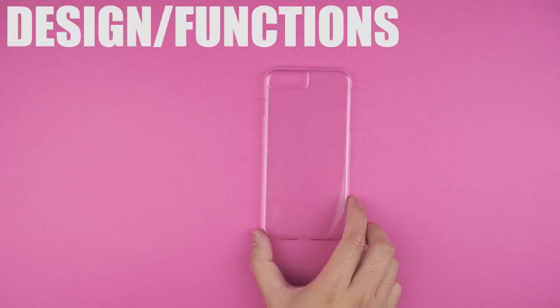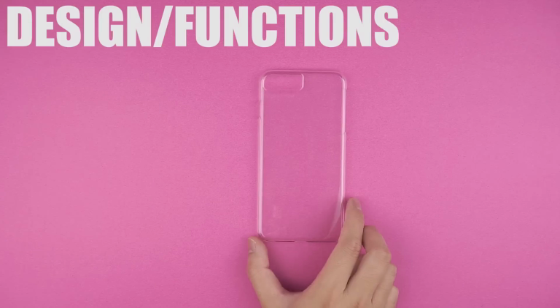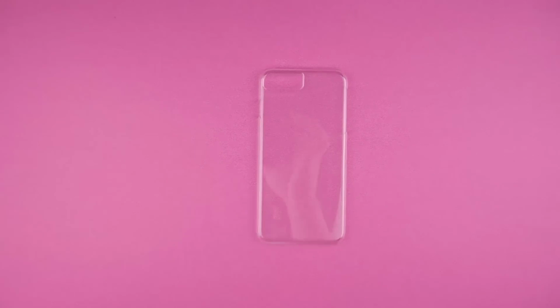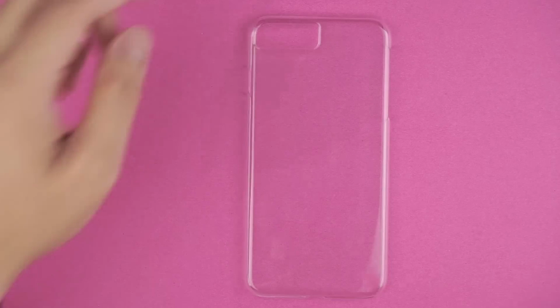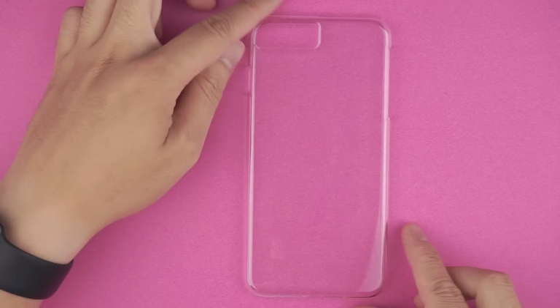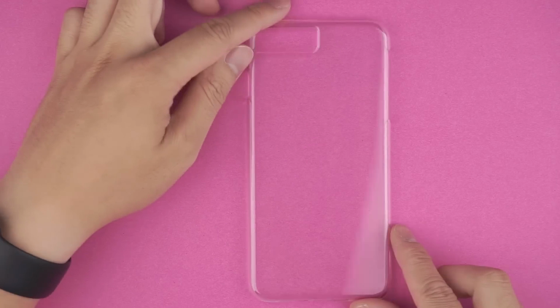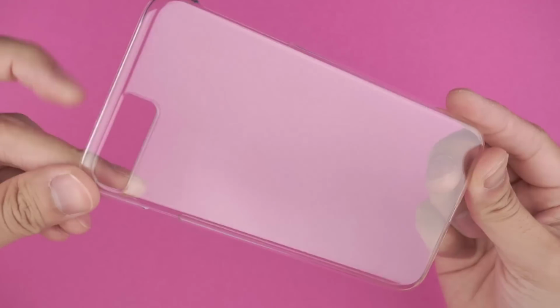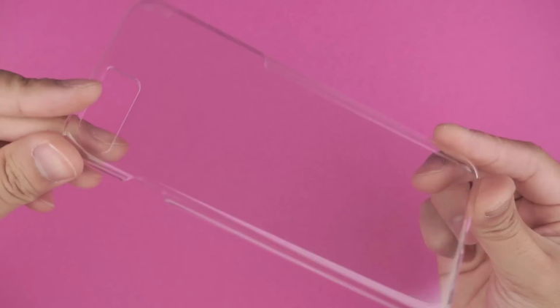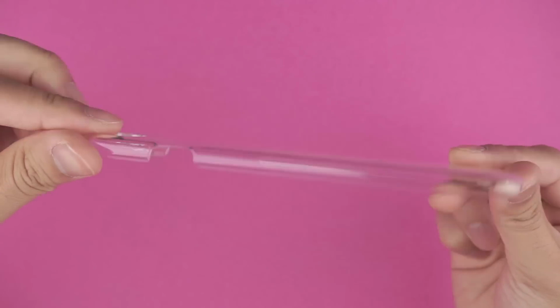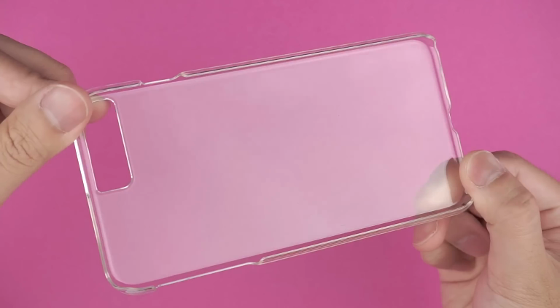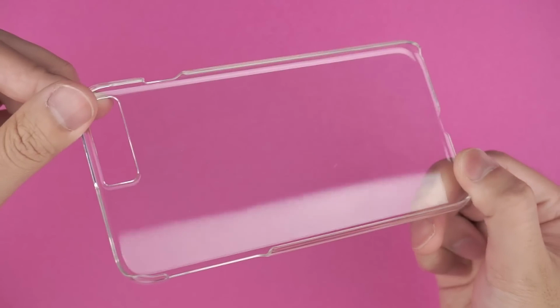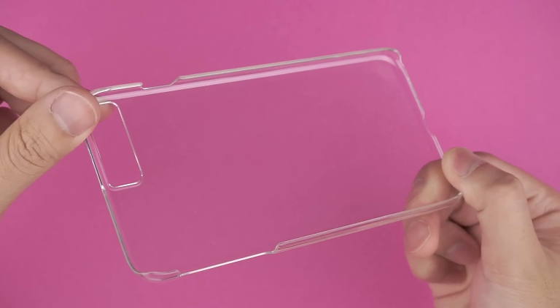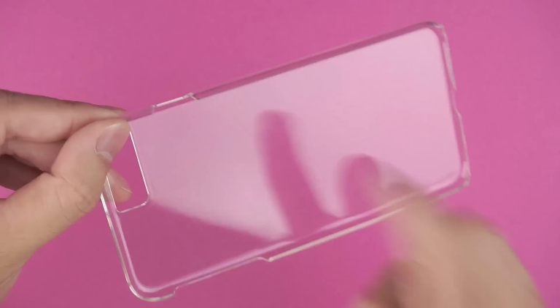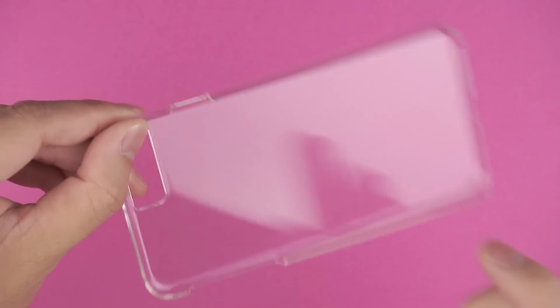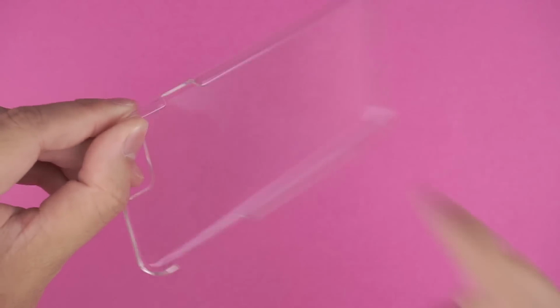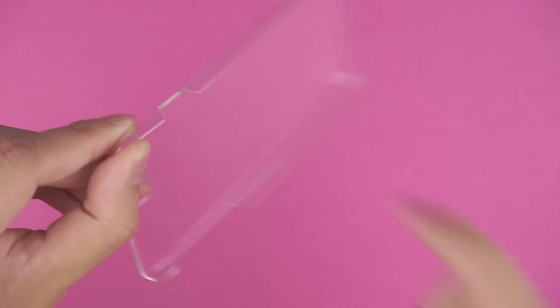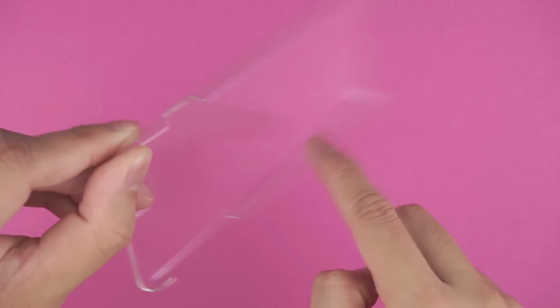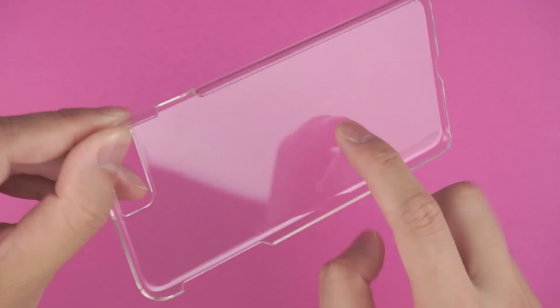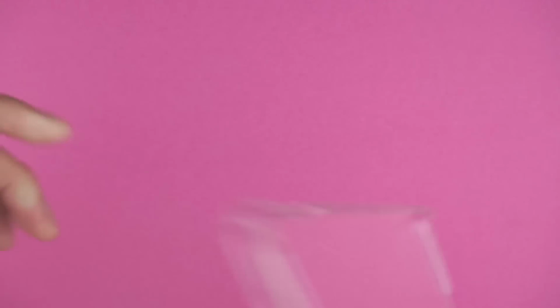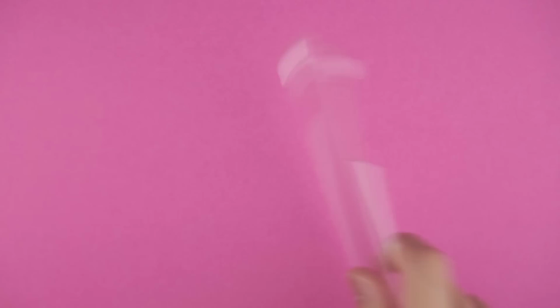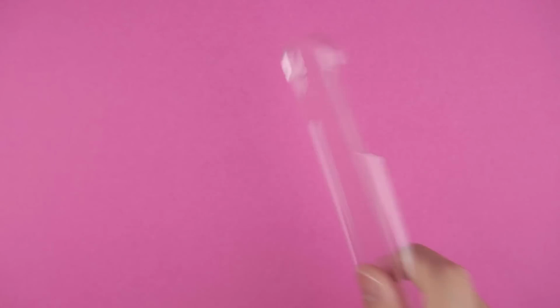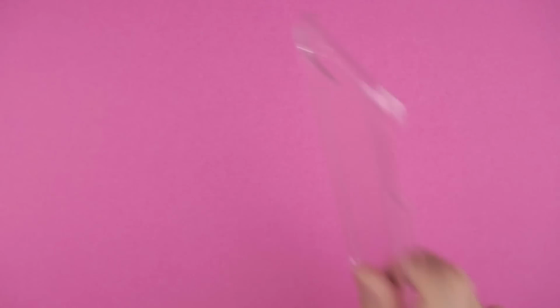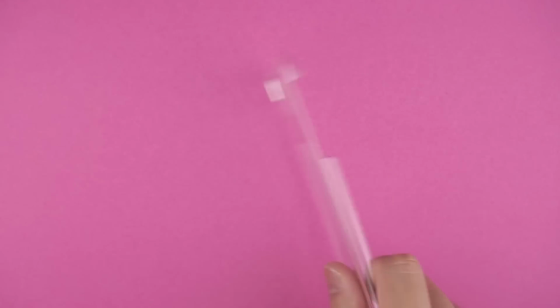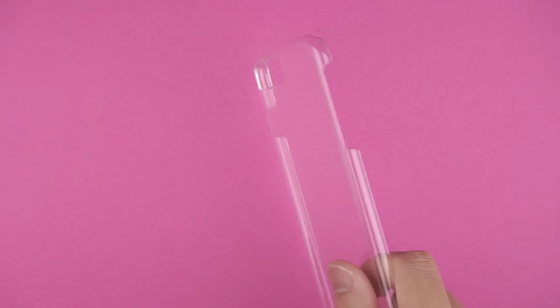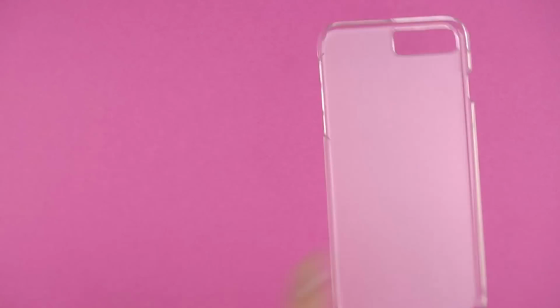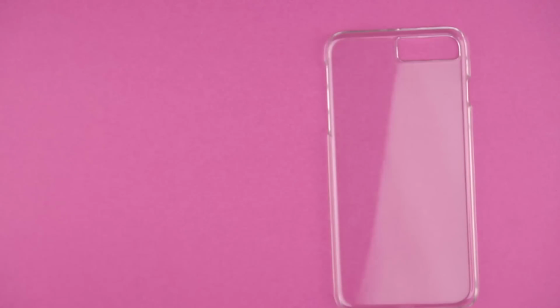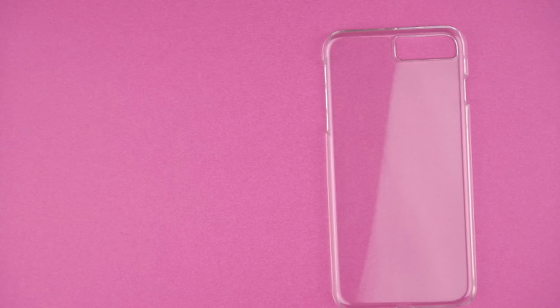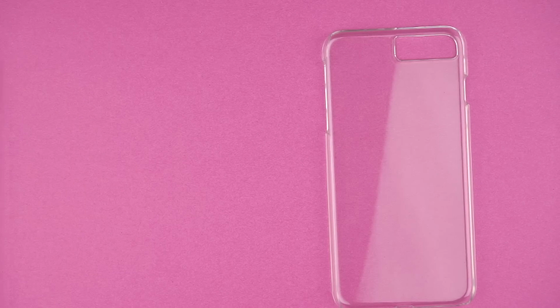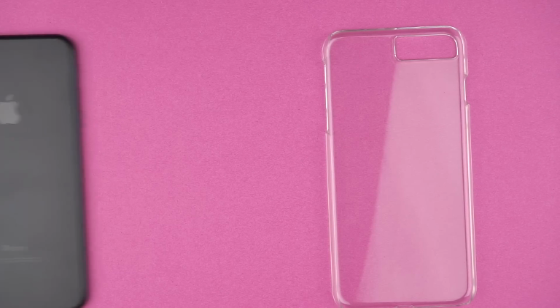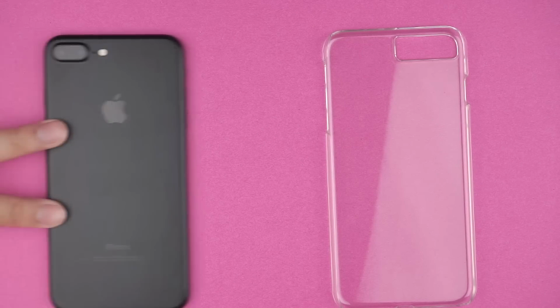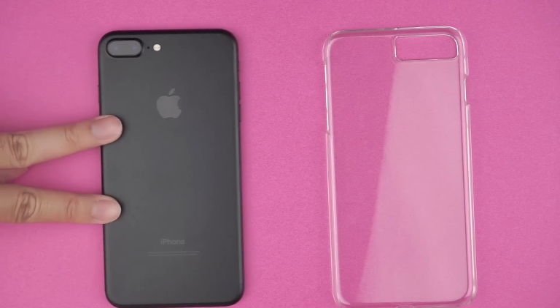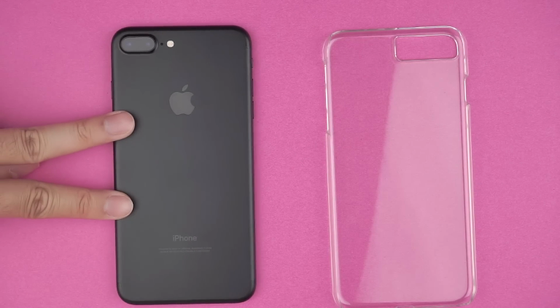The Slim Protect is a single piece hard polycarbonate shell — basically a hard piece of plastic. It's stiff and feels like it'll crack like glass if you bend it too far, but it's clear and that's the whole point of it.